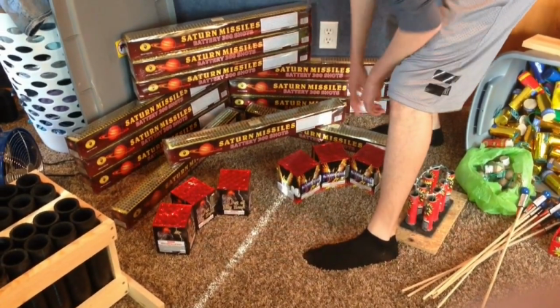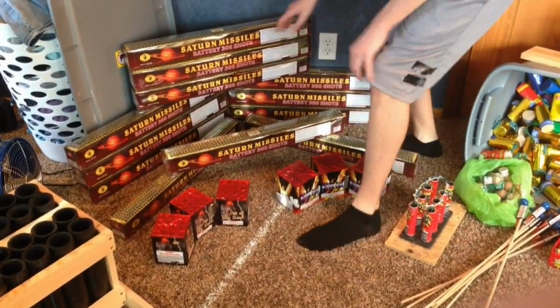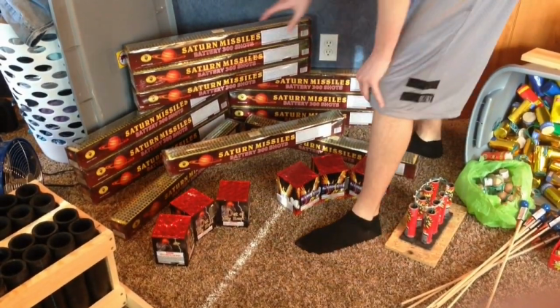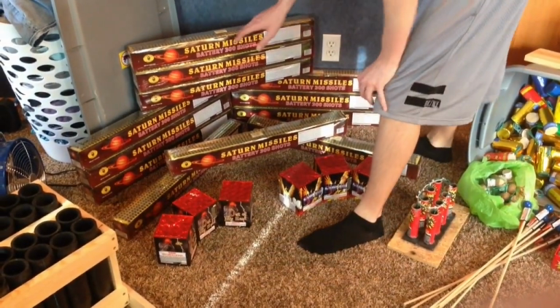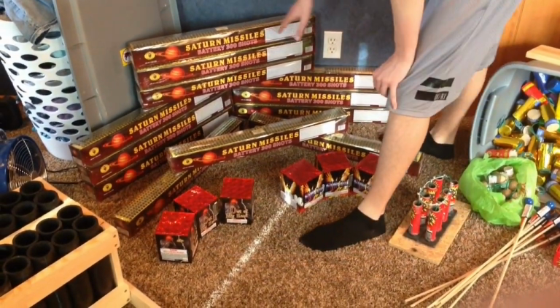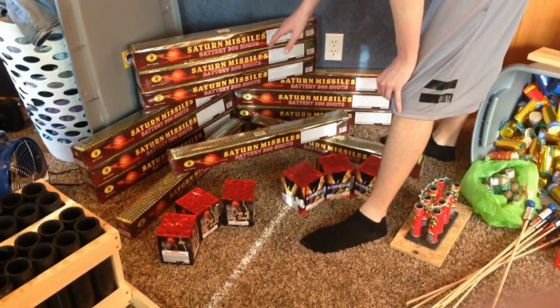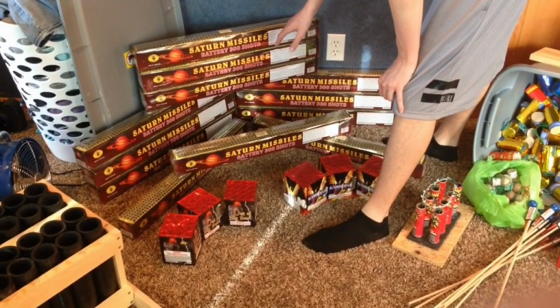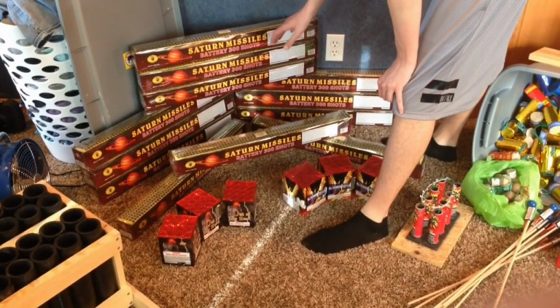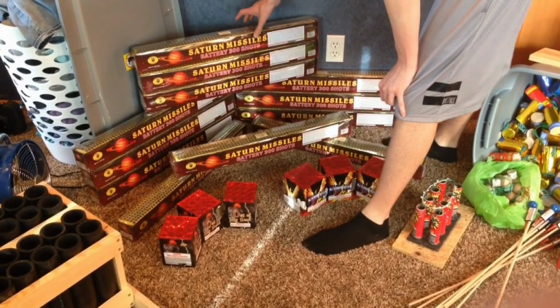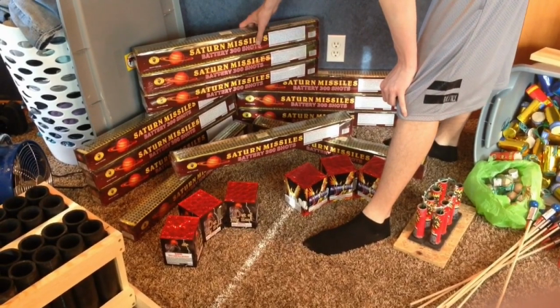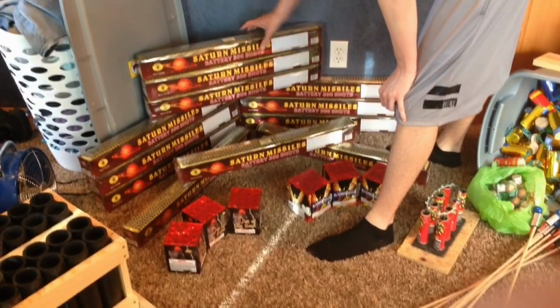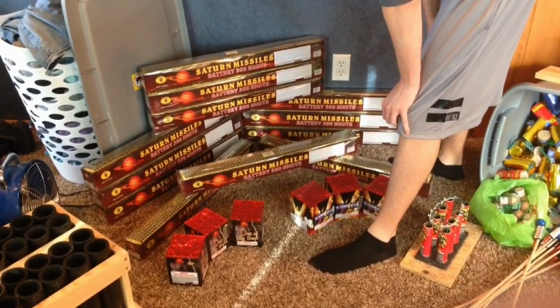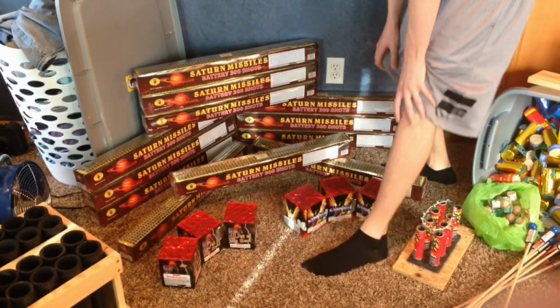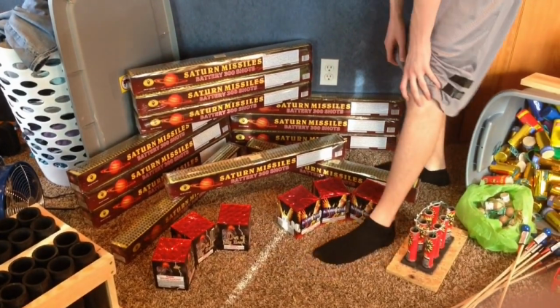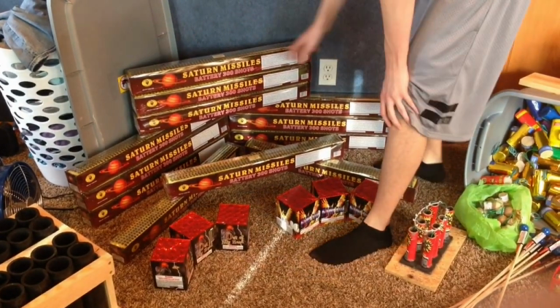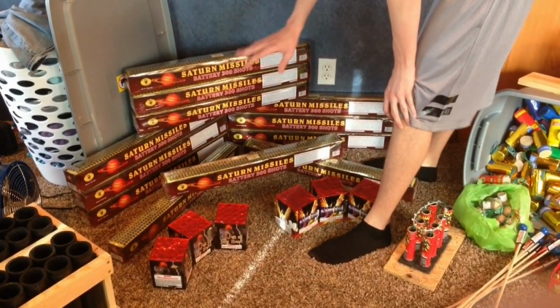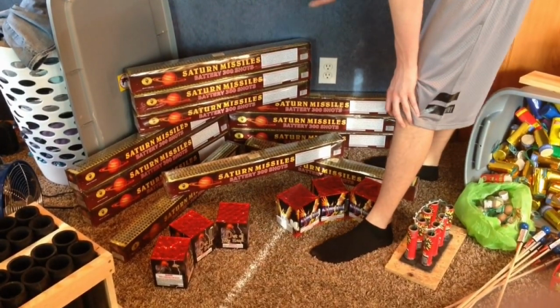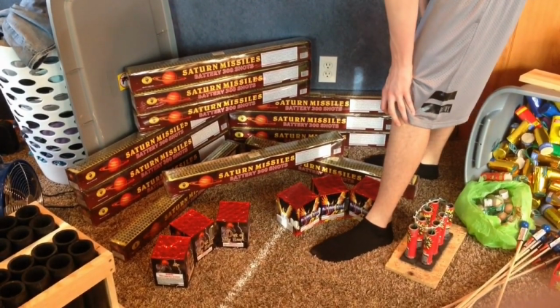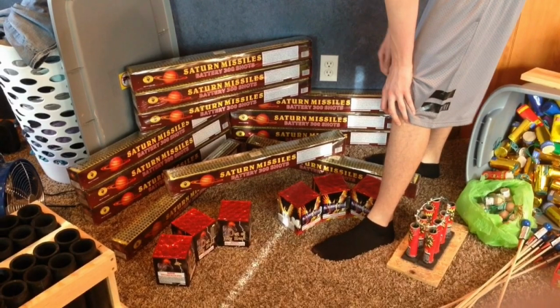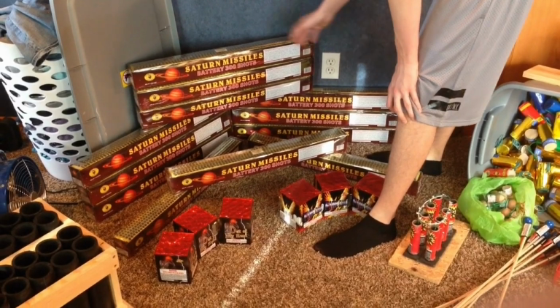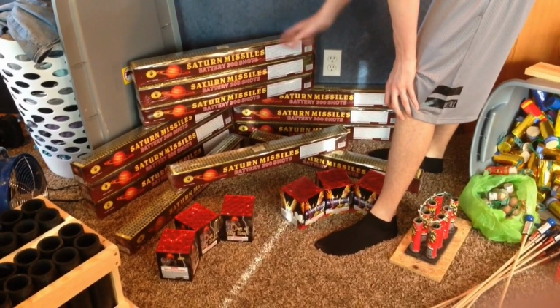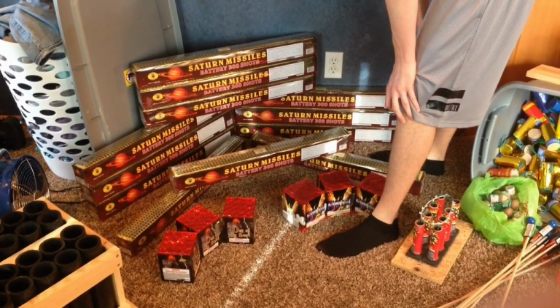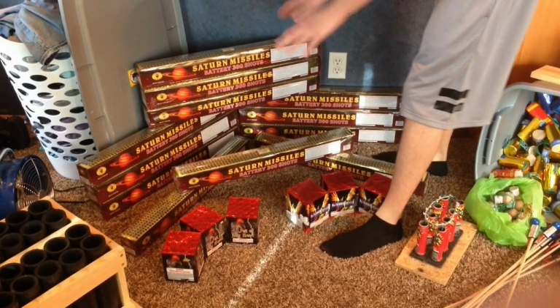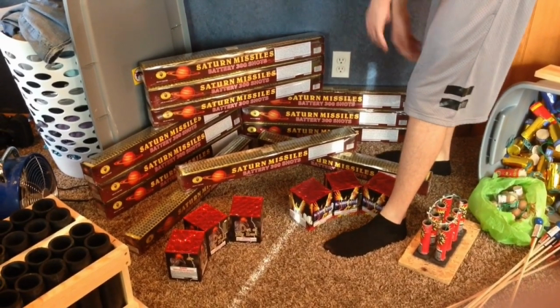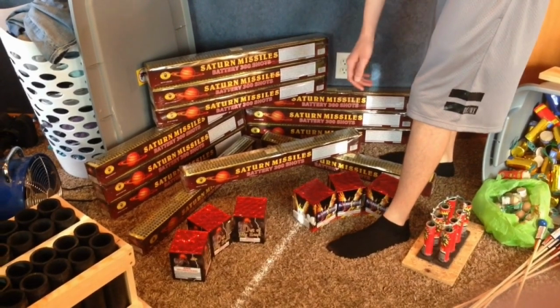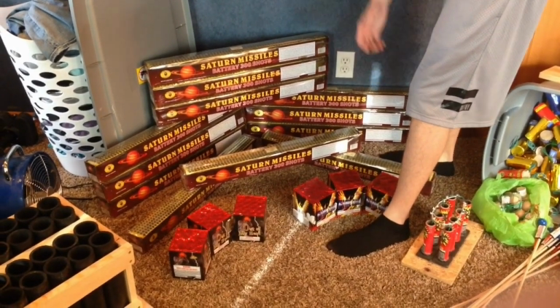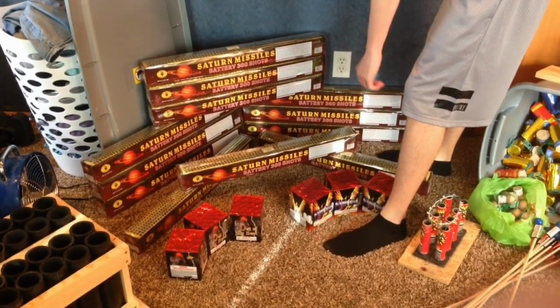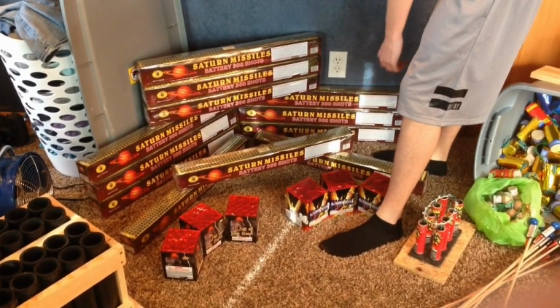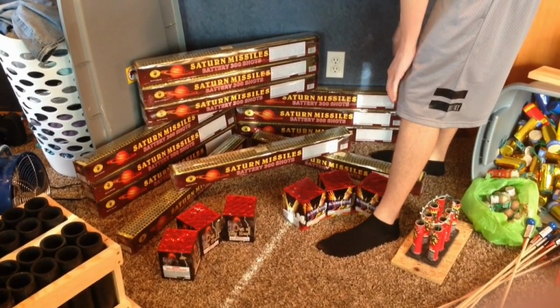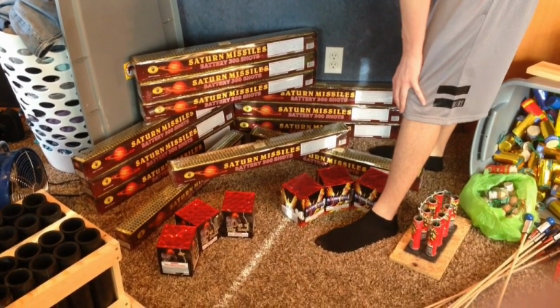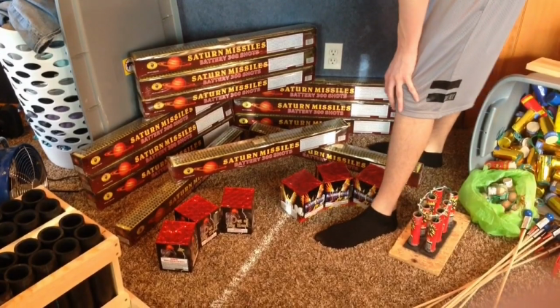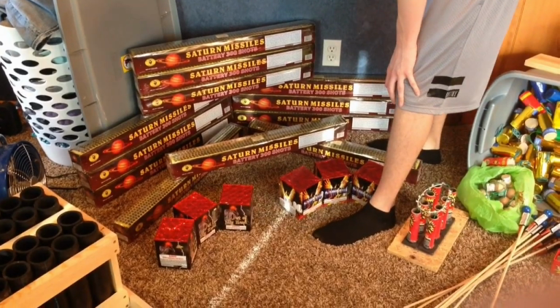Right here we've got a case of 300-shot Saturn battery. What we're going to do is just light them all at one time, so there's going to be thousands and thousands of these things going off. And I'll get some nice video of that on the fourth too.